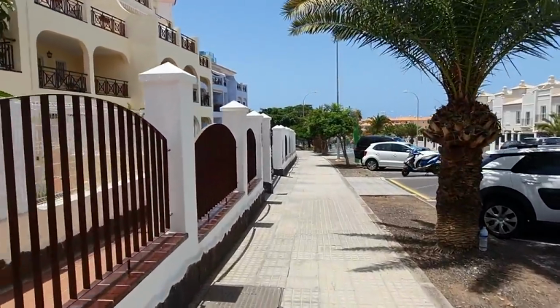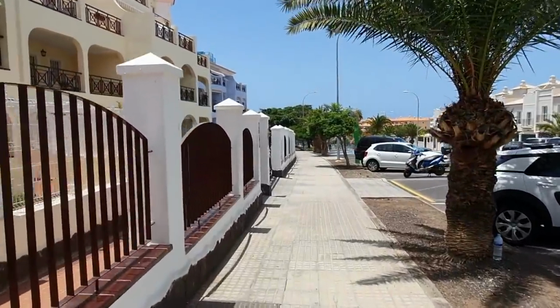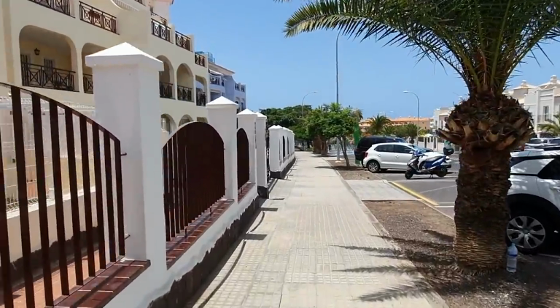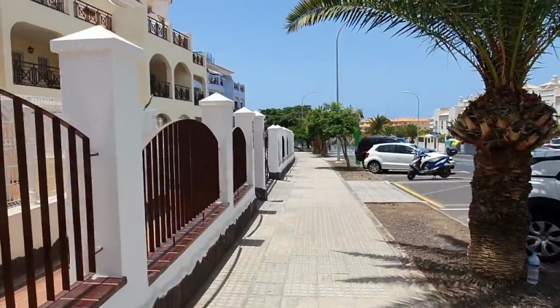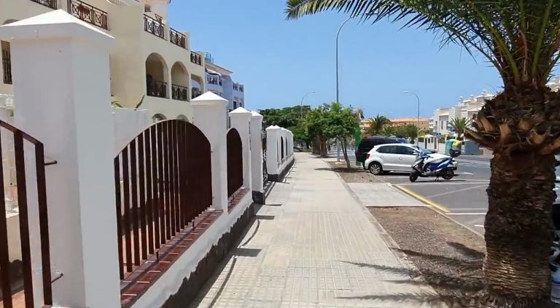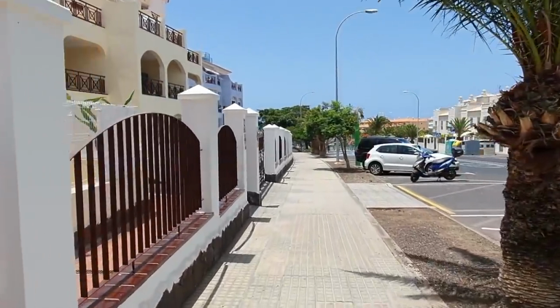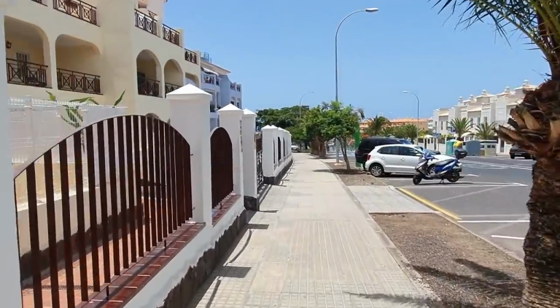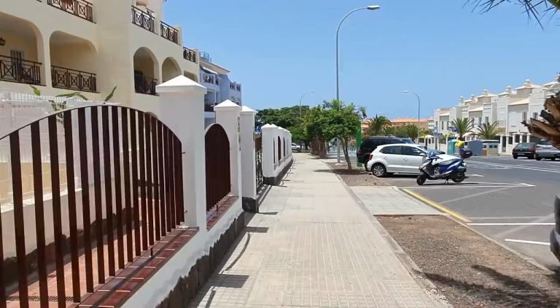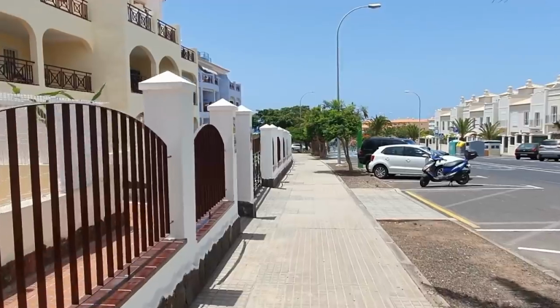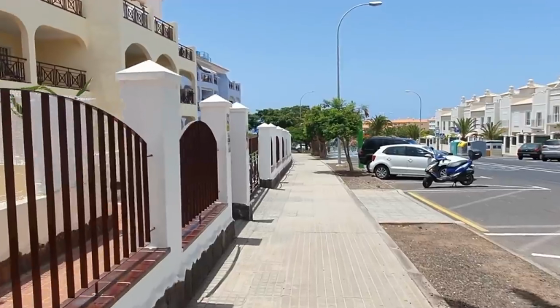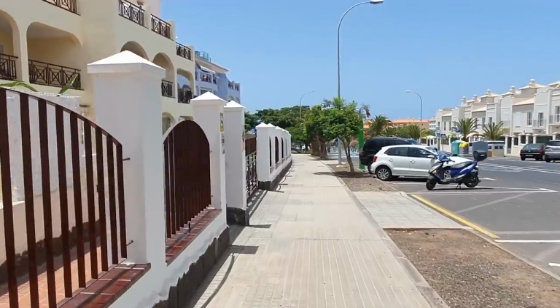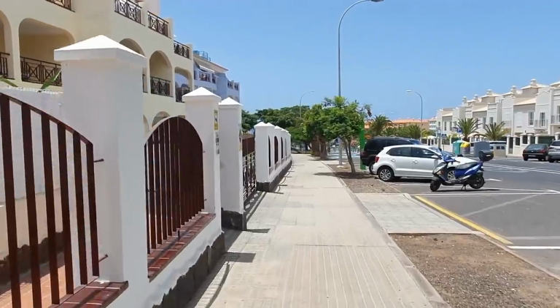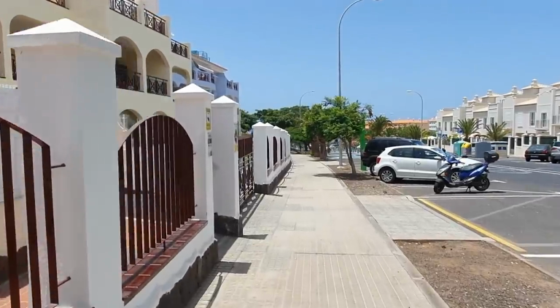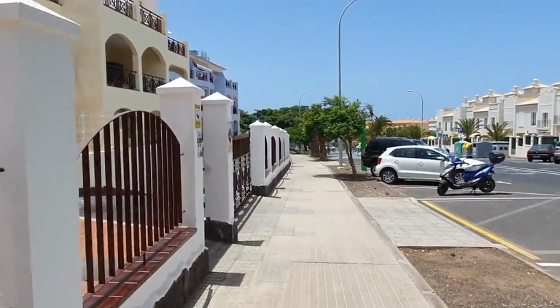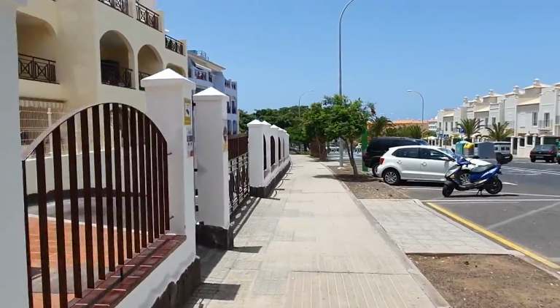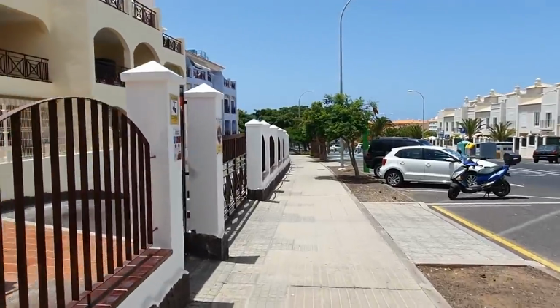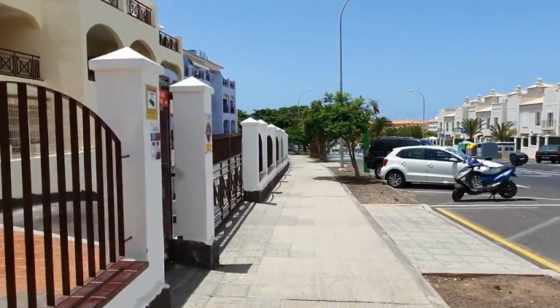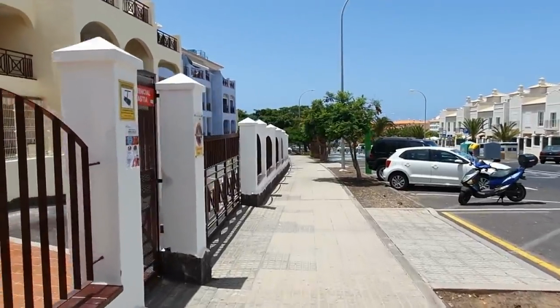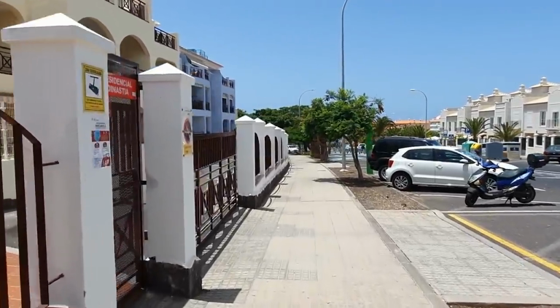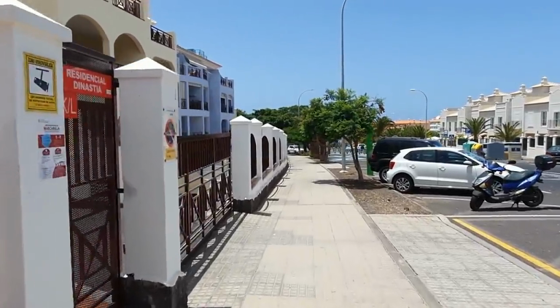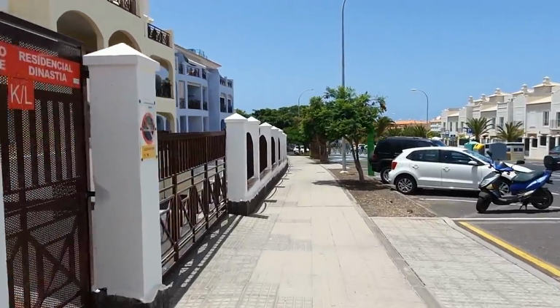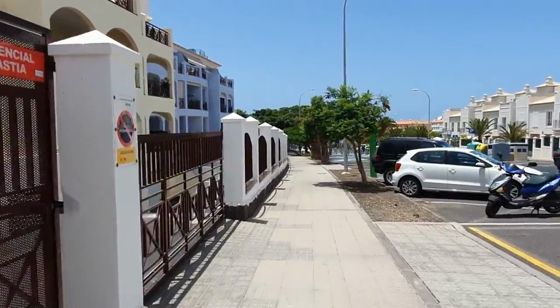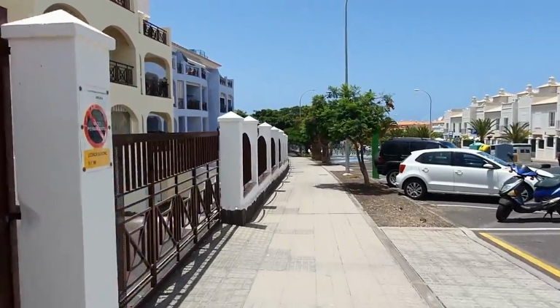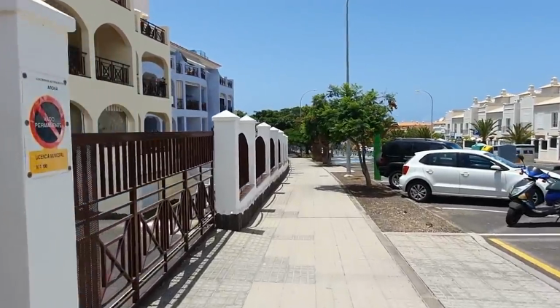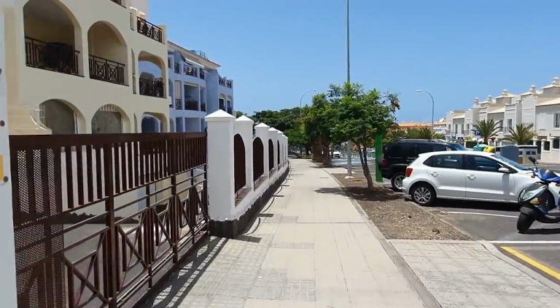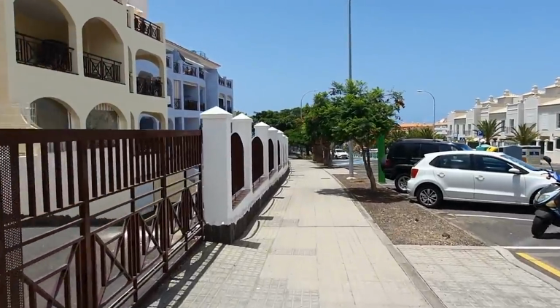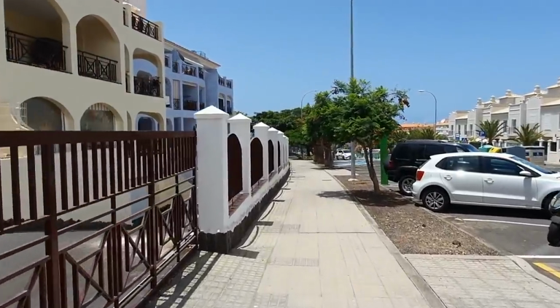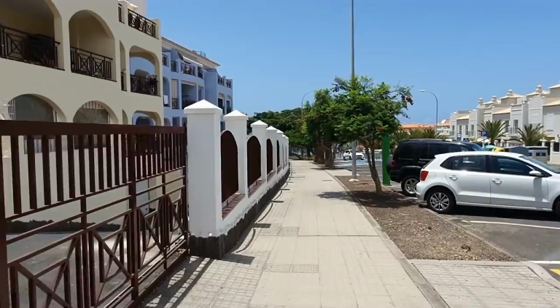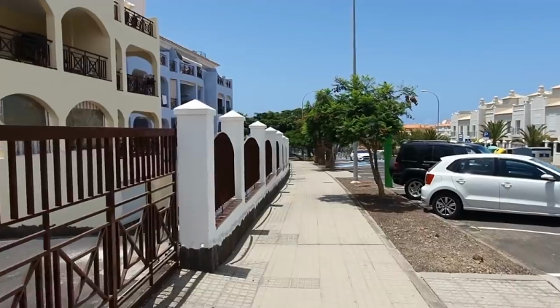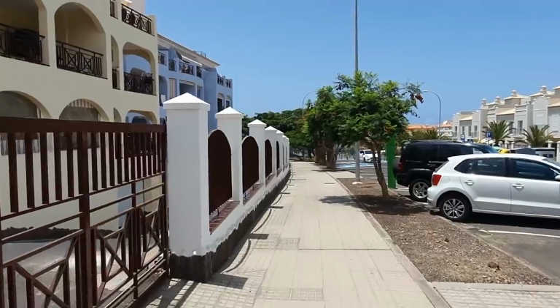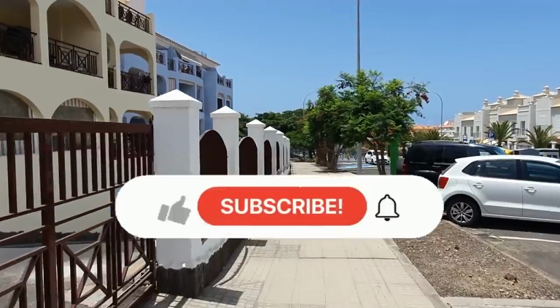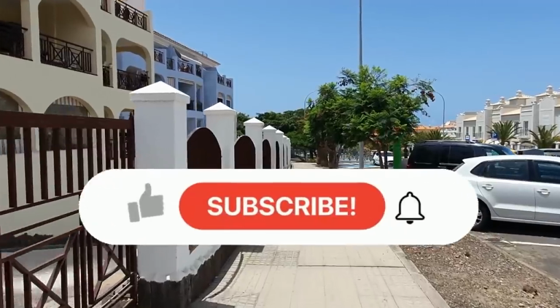The Paradise Park used to have a courtesy bus that would take you down to the beach. I don't think they're running that at the moment but maybe it'll make a comeback because things are definitely getting busier here.